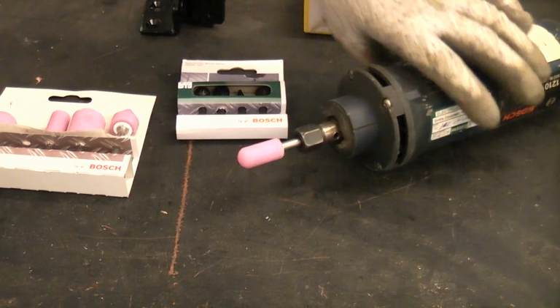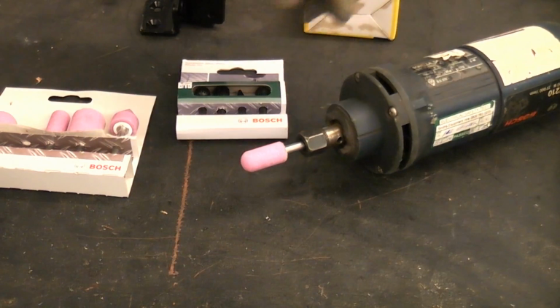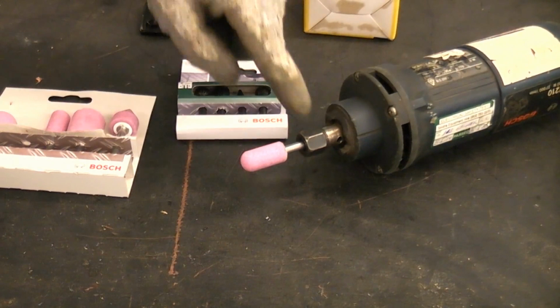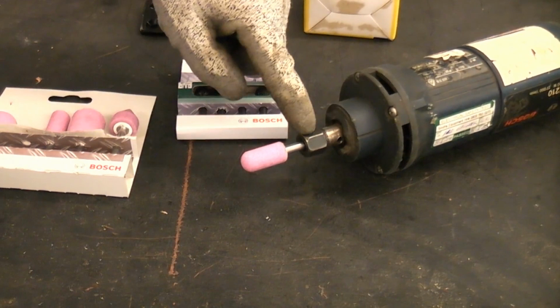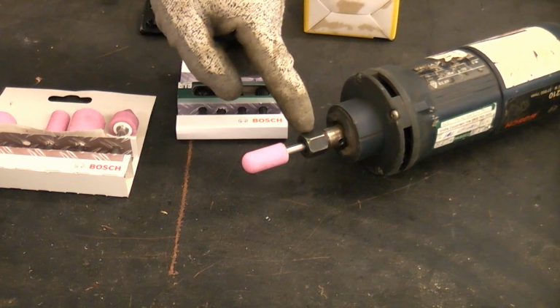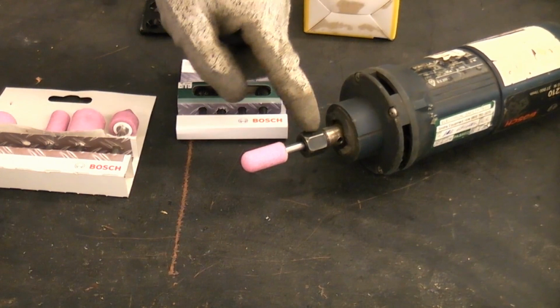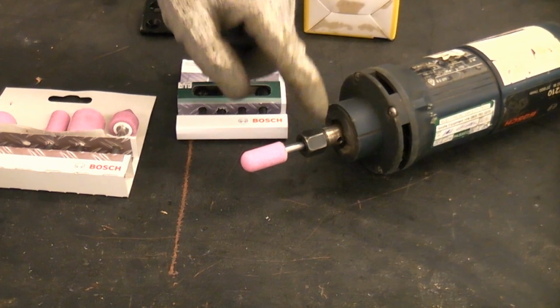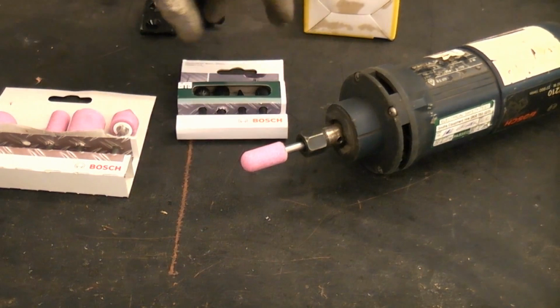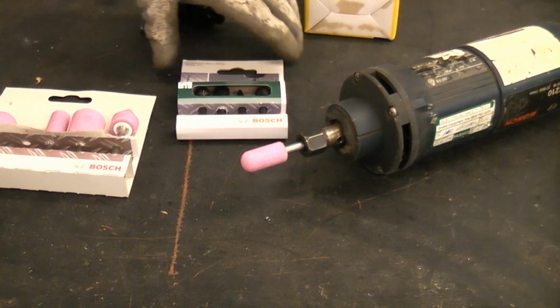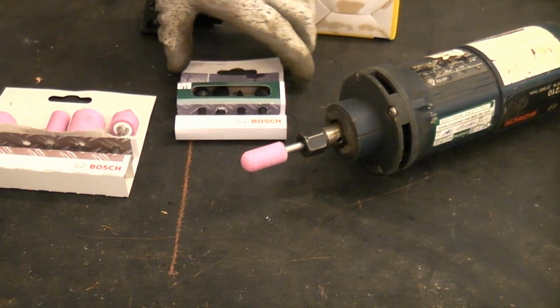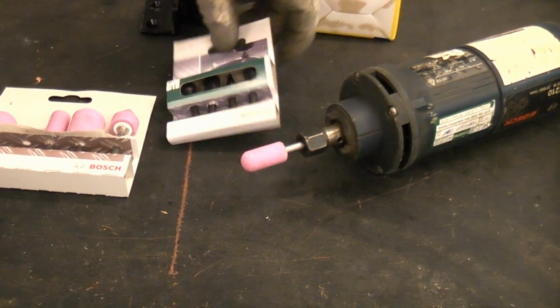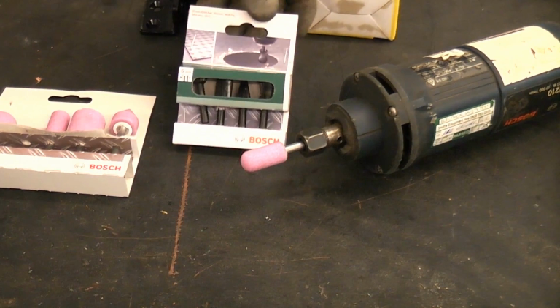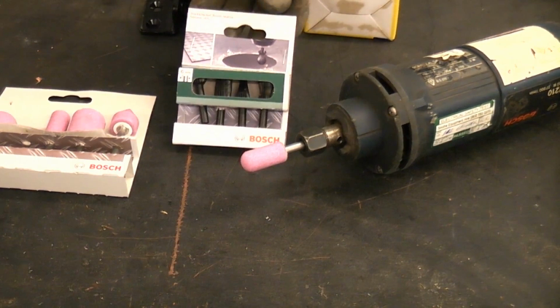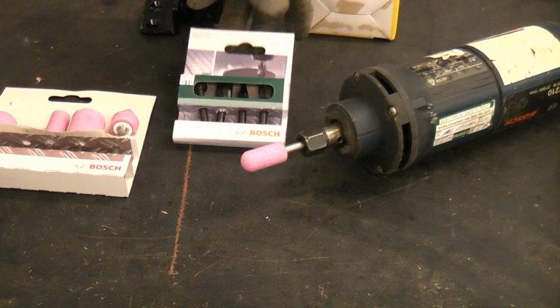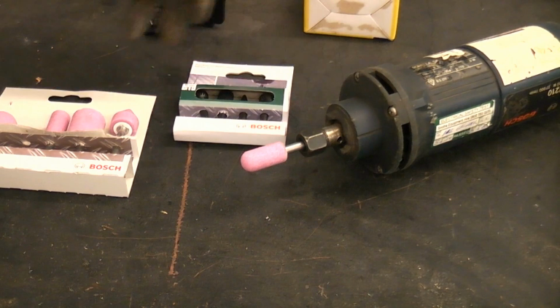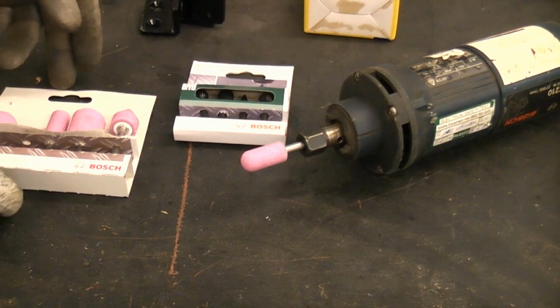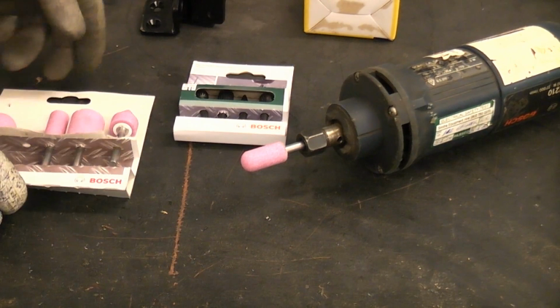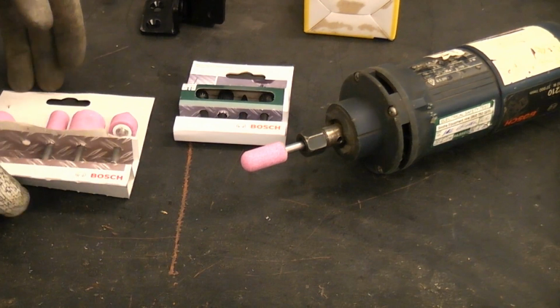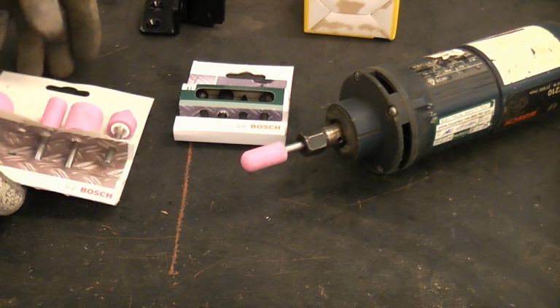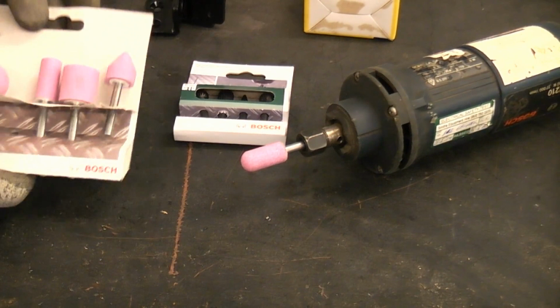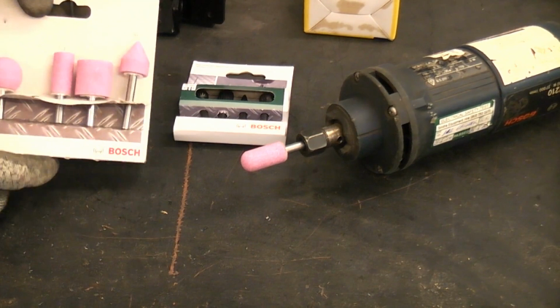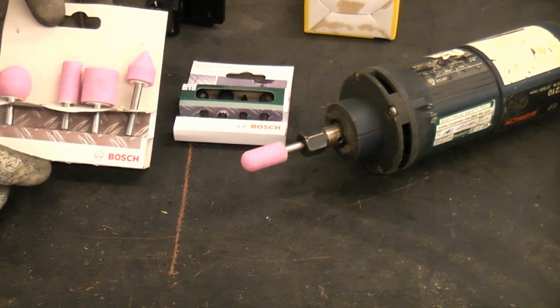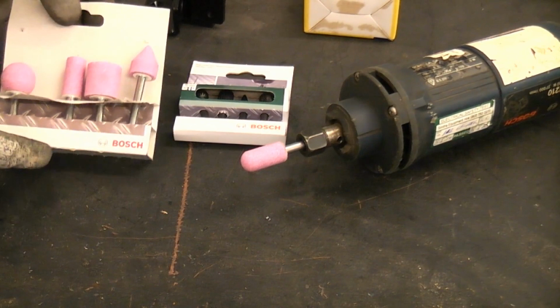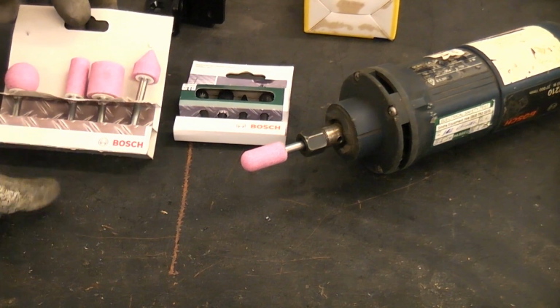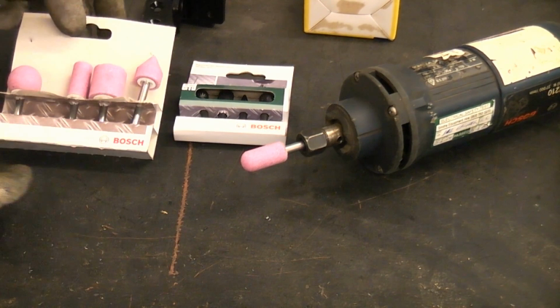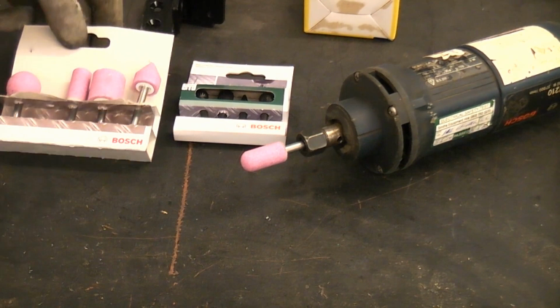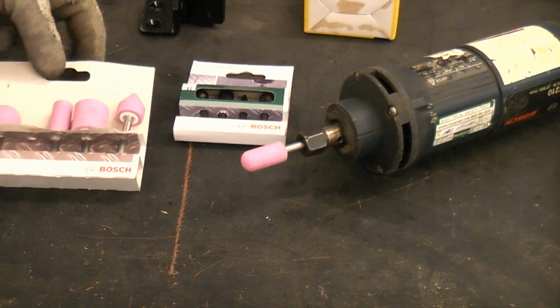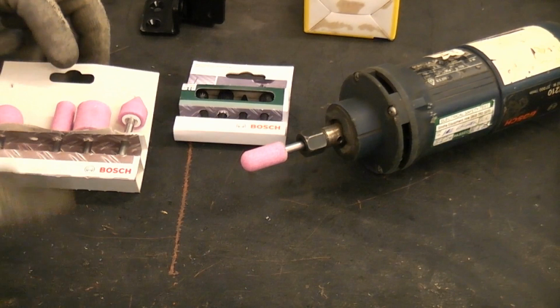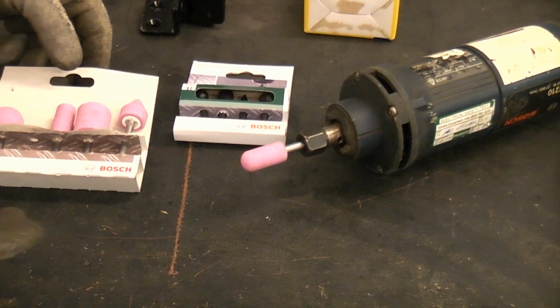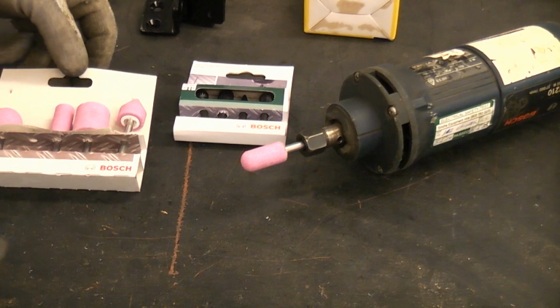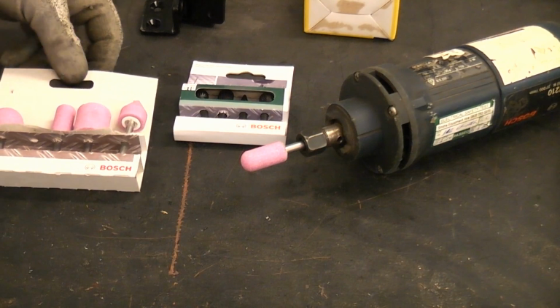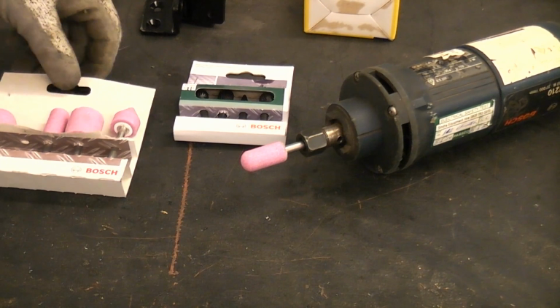The collet on the end of the machine is six millimeters, so you can use any six millimeter tools in the end of this as long as they are the correct speed rating for the machine. You always need to check the speed rating.